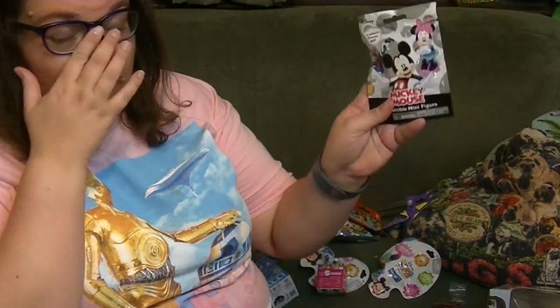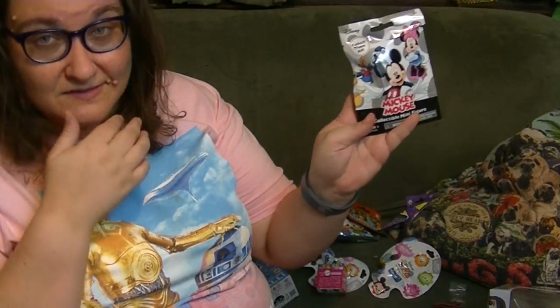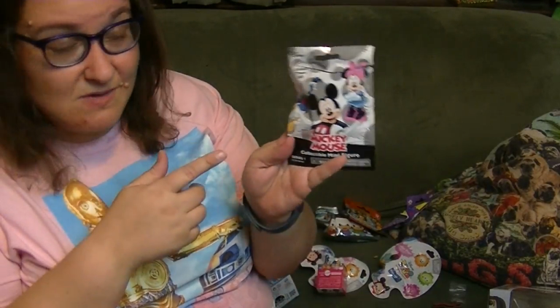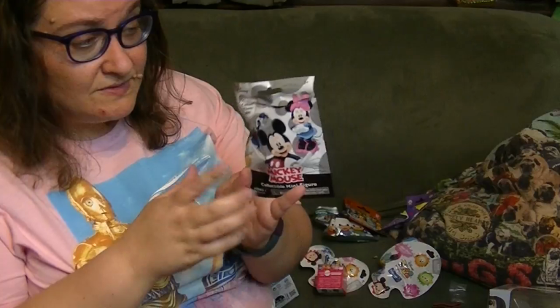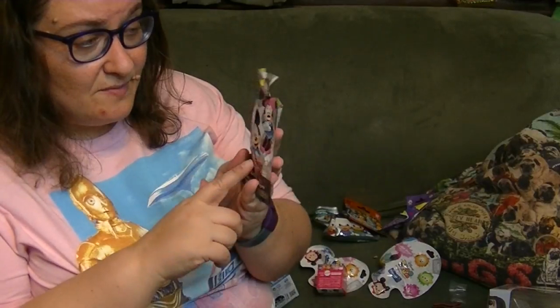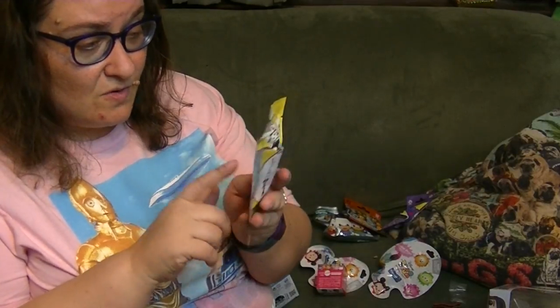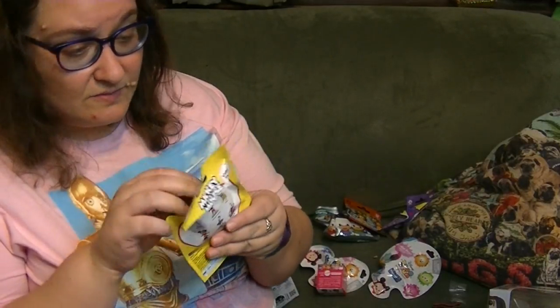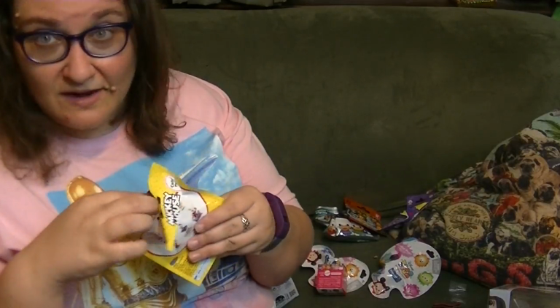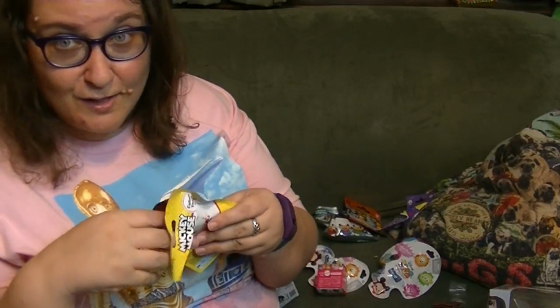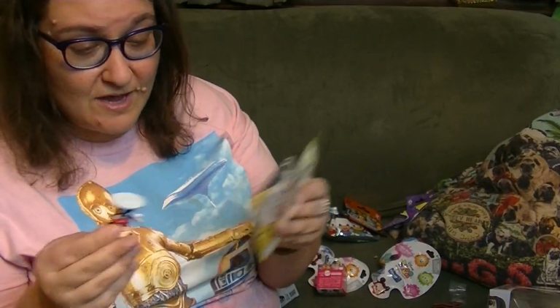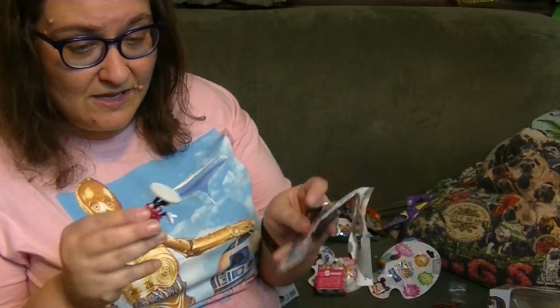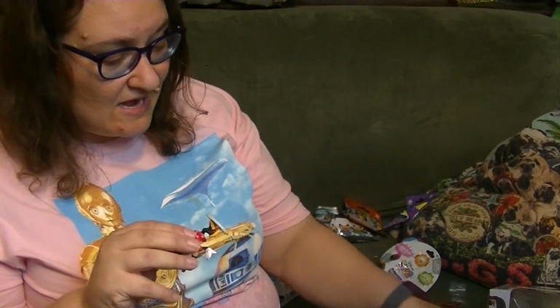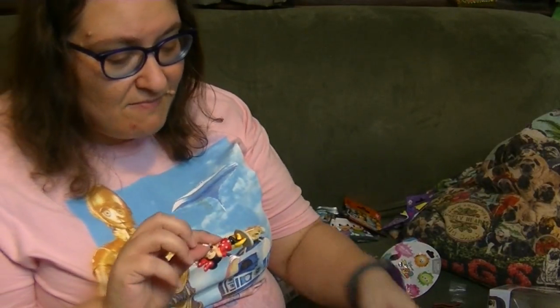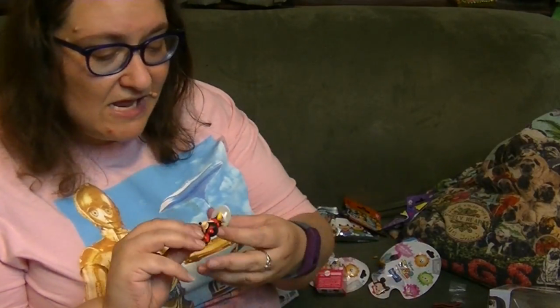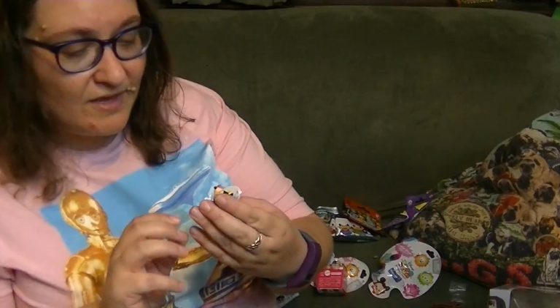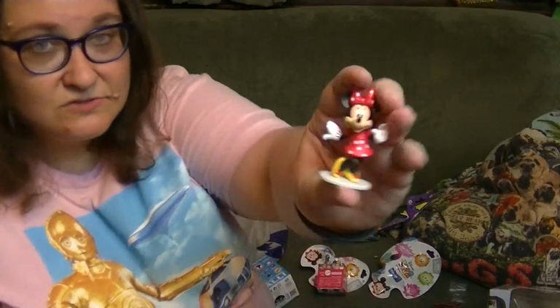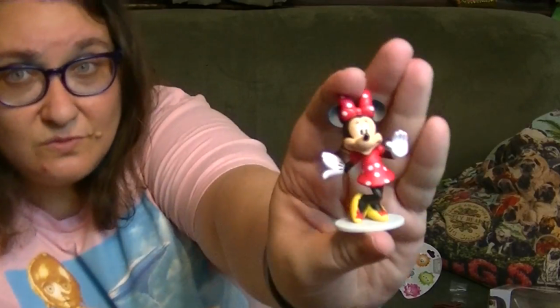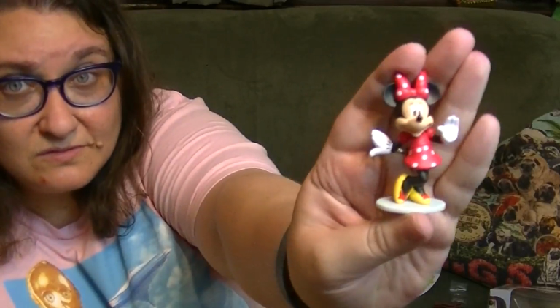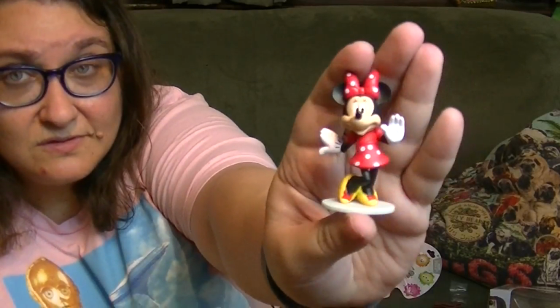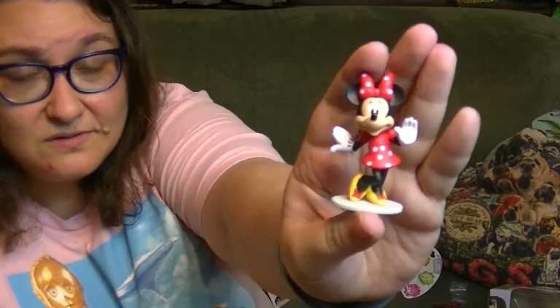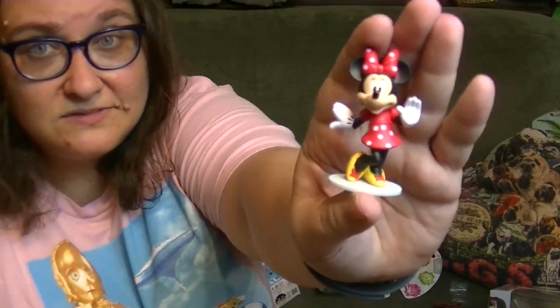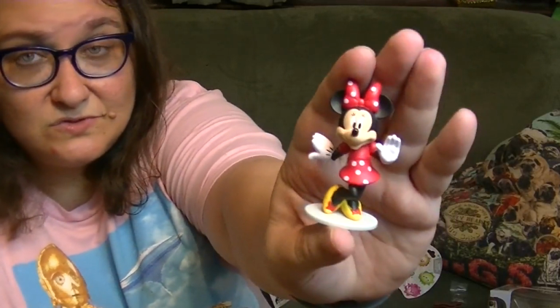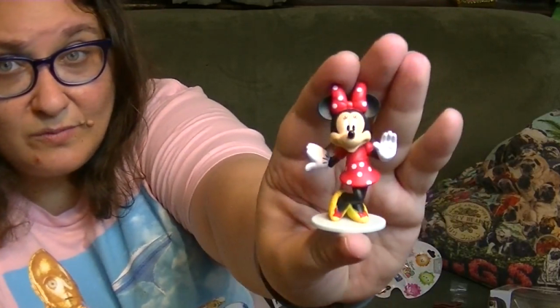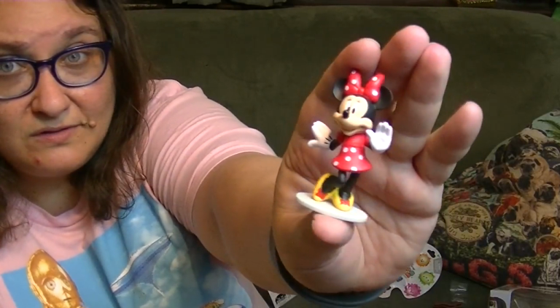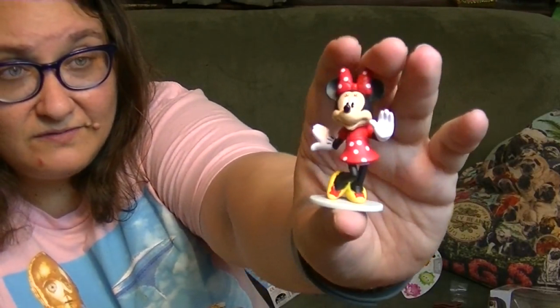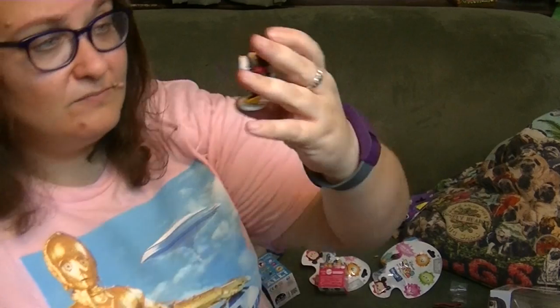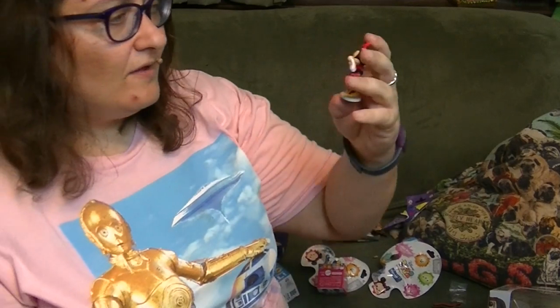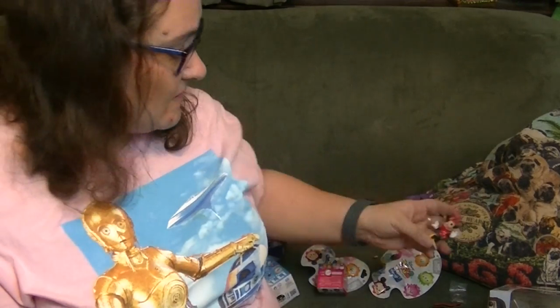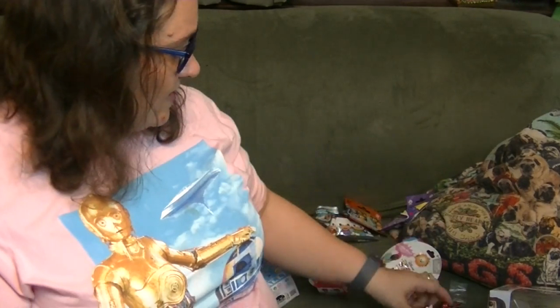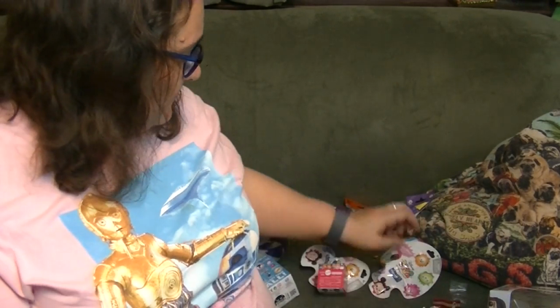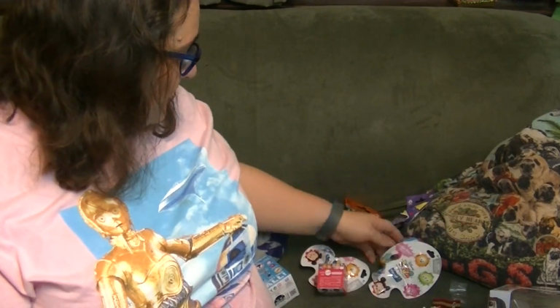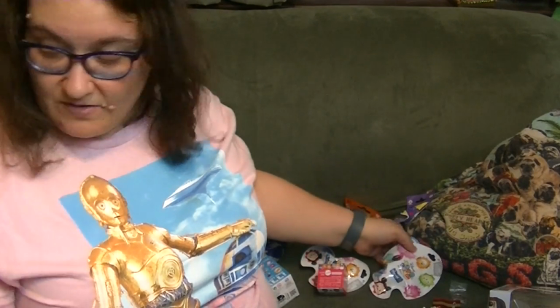Next I've got this Mickey Mouse. These had a bunch of codes on them, so I haven't gotten a dupe yet. And I got Minnie! Oh my gosh, these are so cute. This is adorable. Minnie in classic red and white. Very cute.